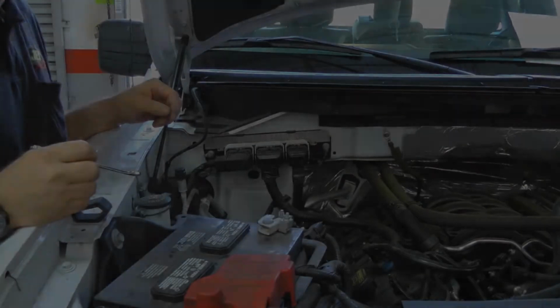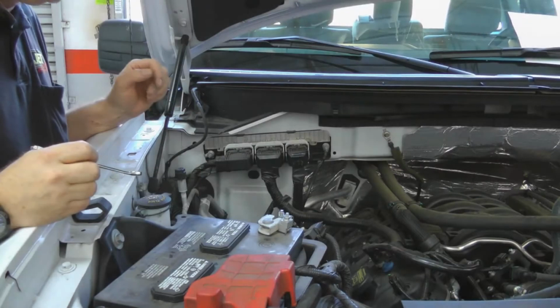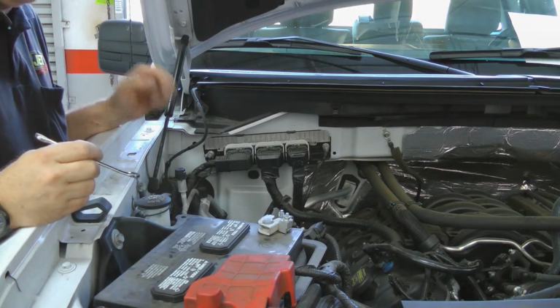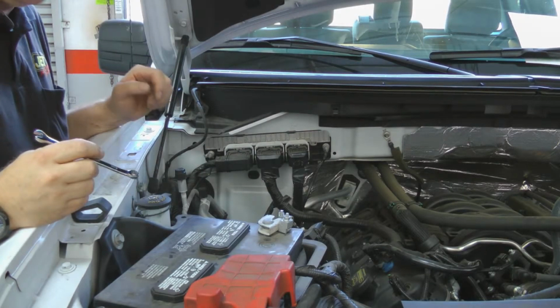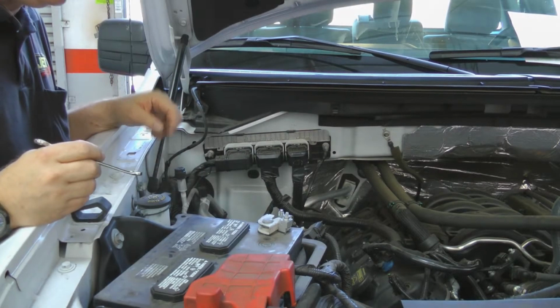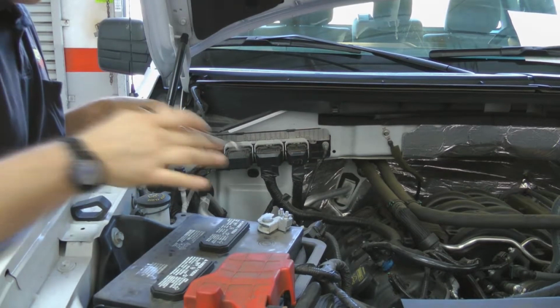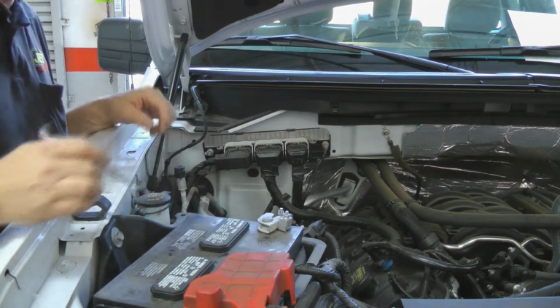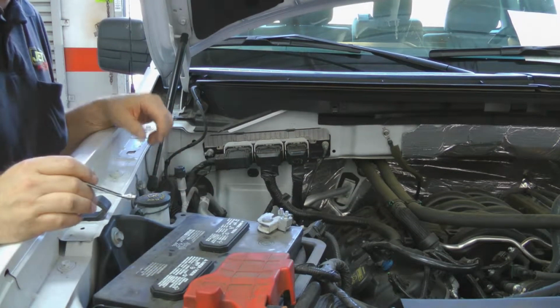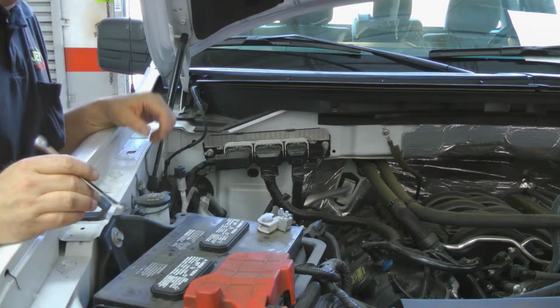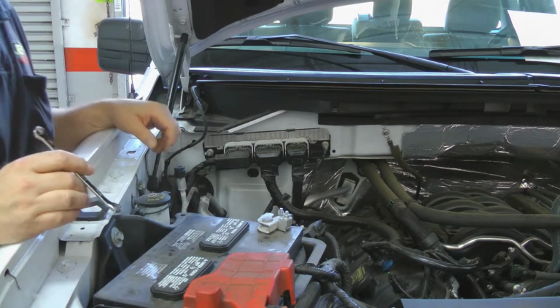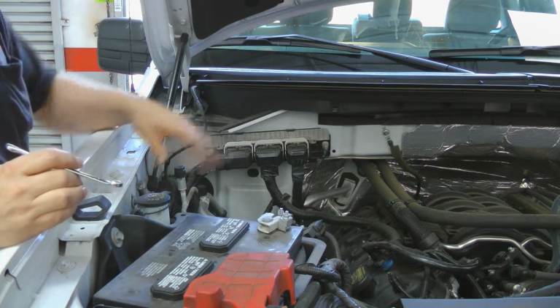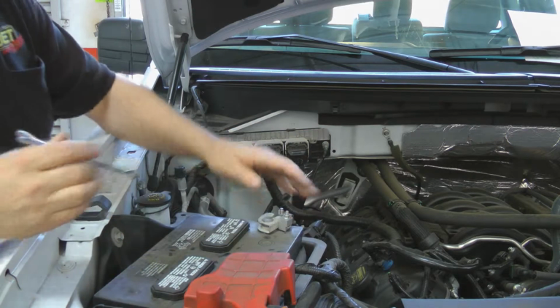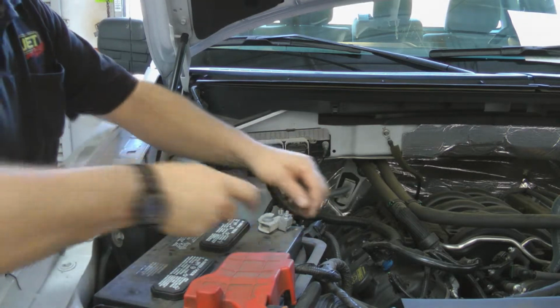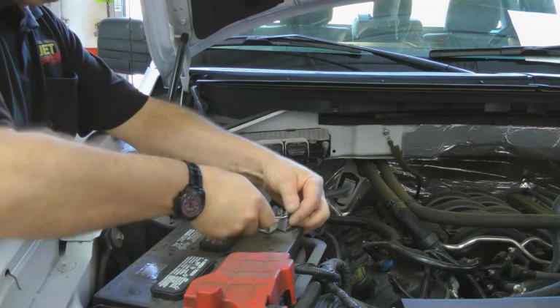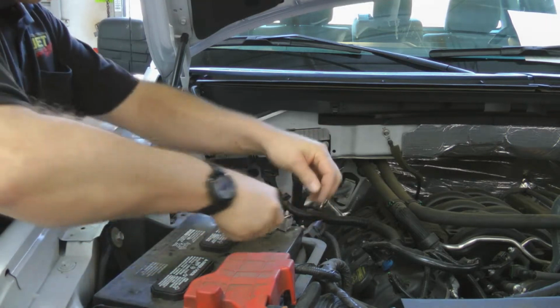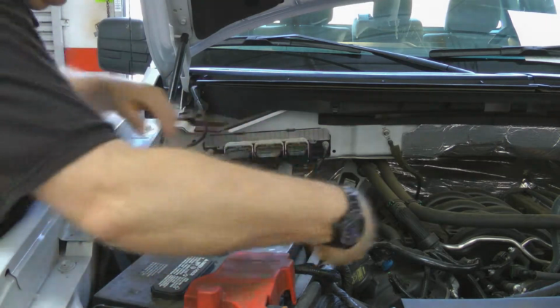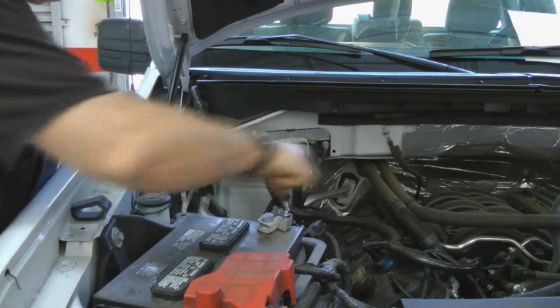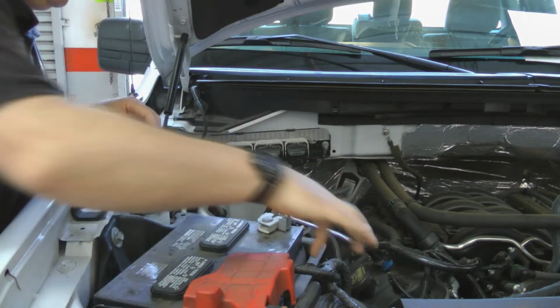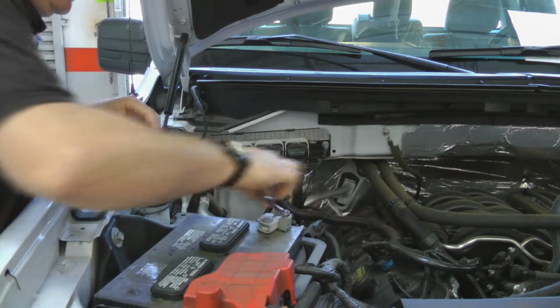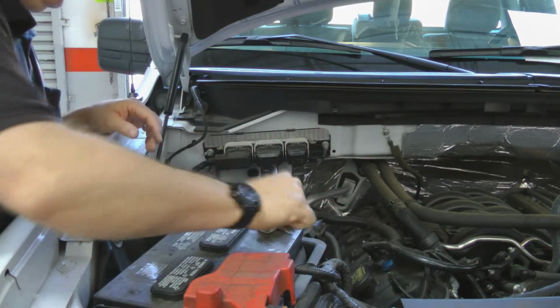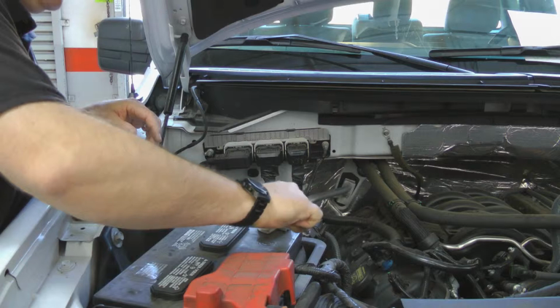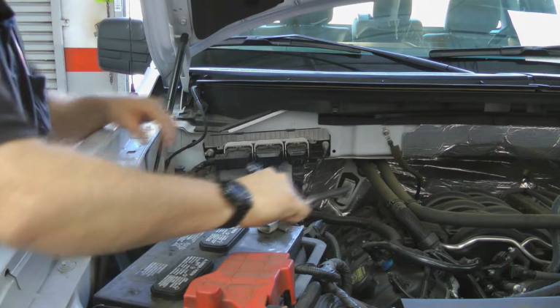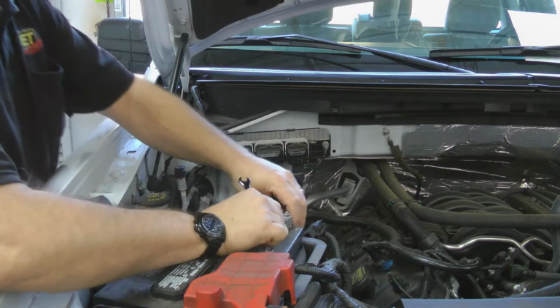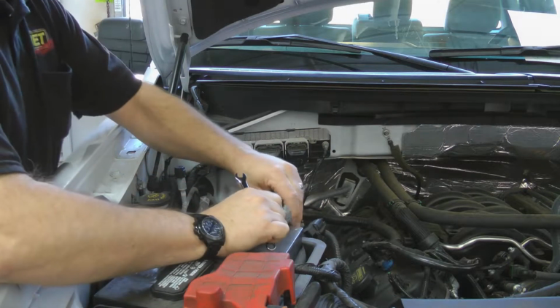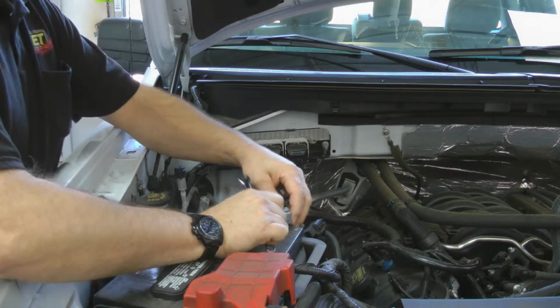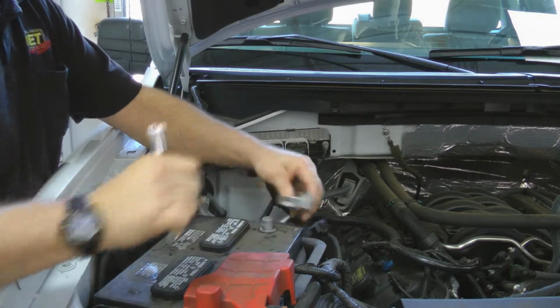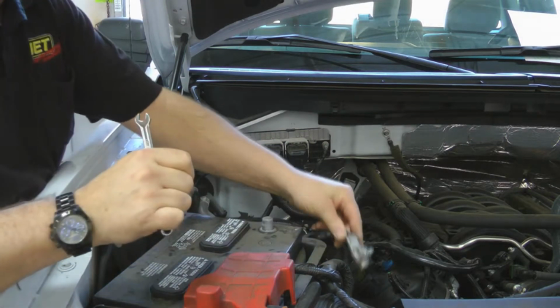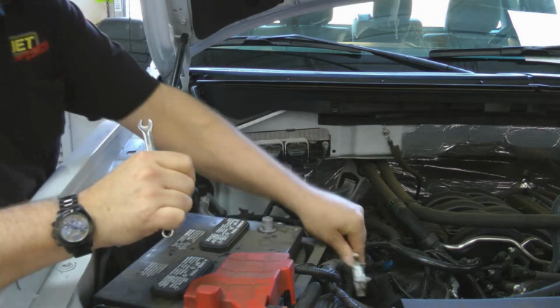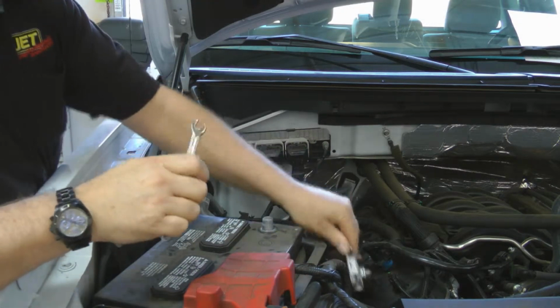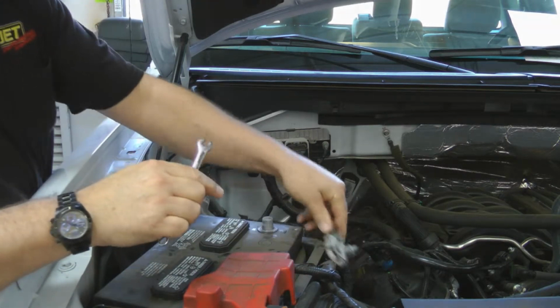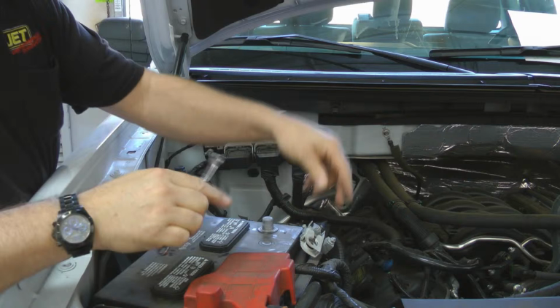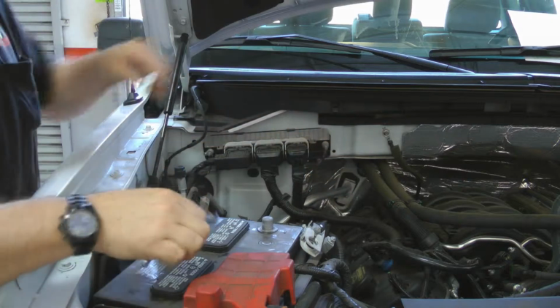Now we're going to install the Jet Power Control Module in the 2014 Ford F-150. First, let's disconnect the negative battery cable to make sure we don't short anything out. Anytime you're working on electrical, you want to make sure that's off. Pull that aside.